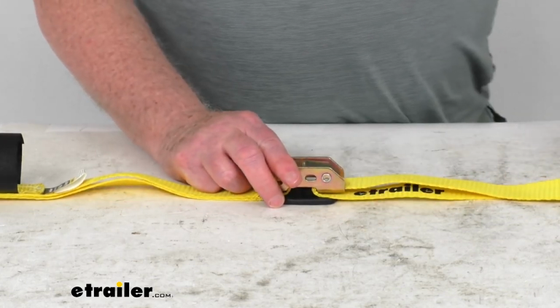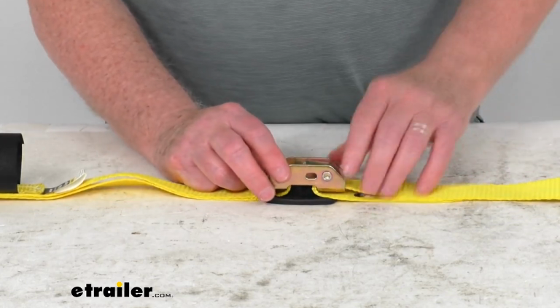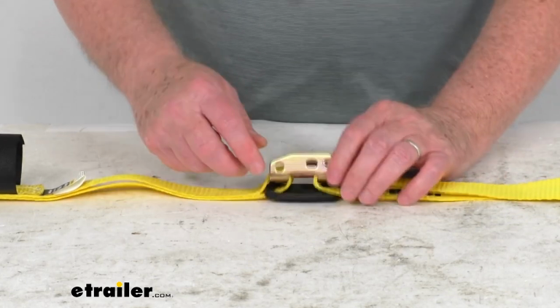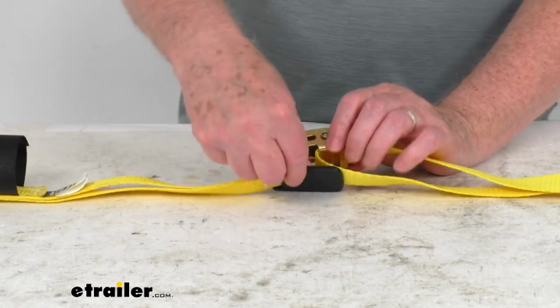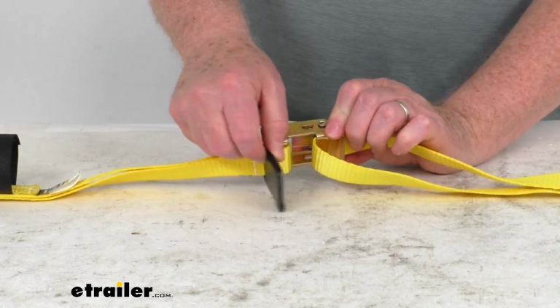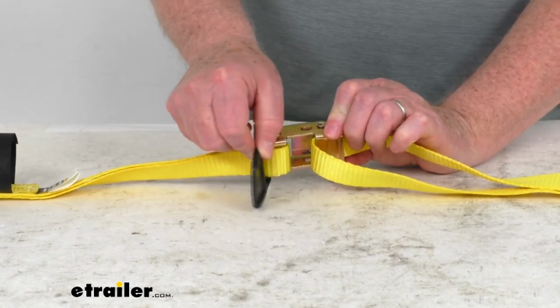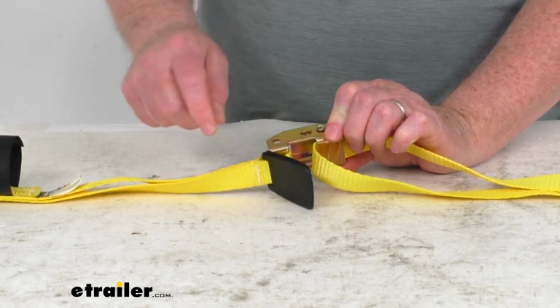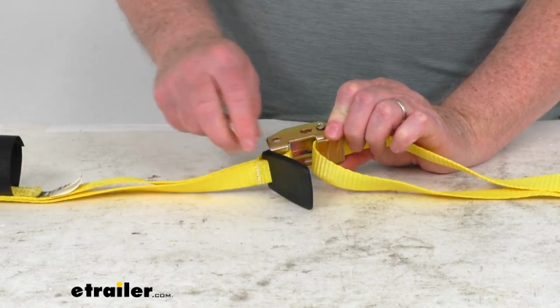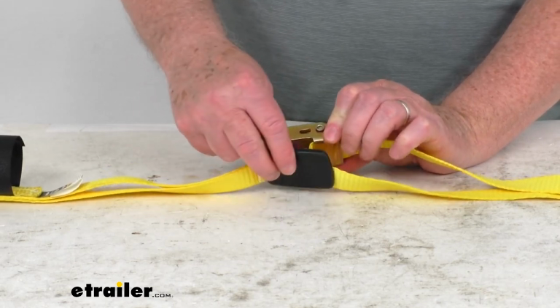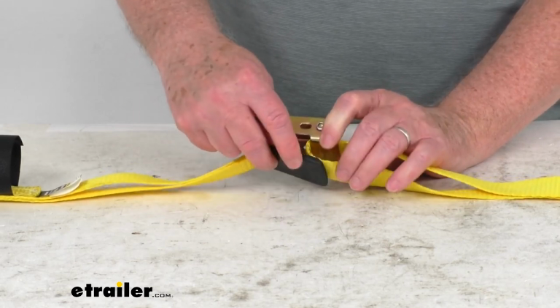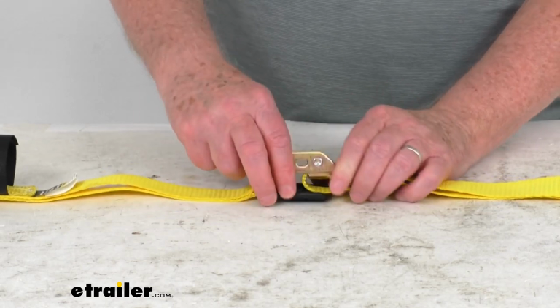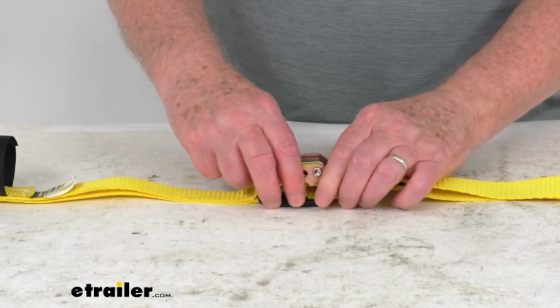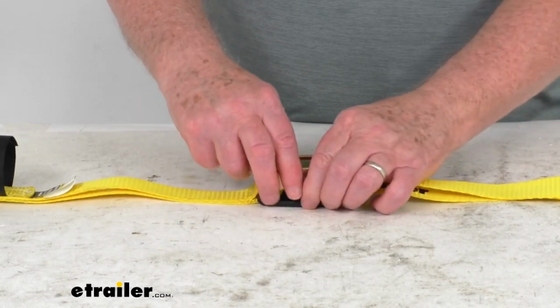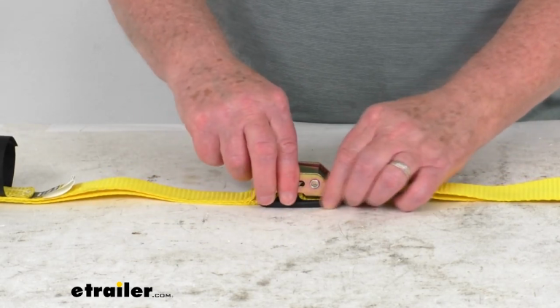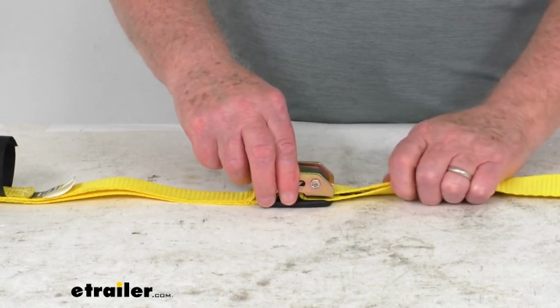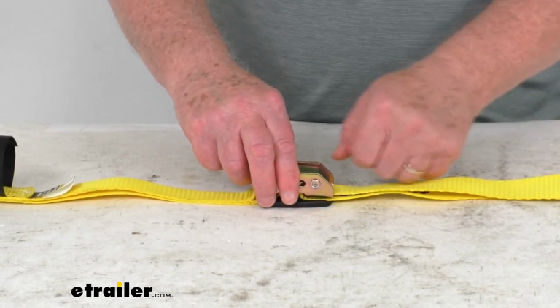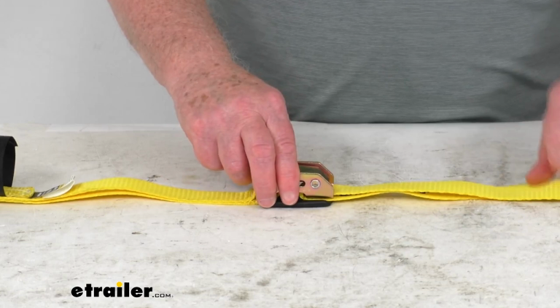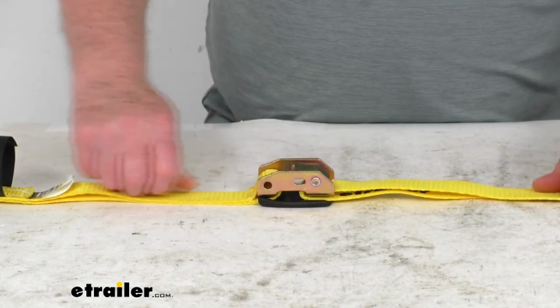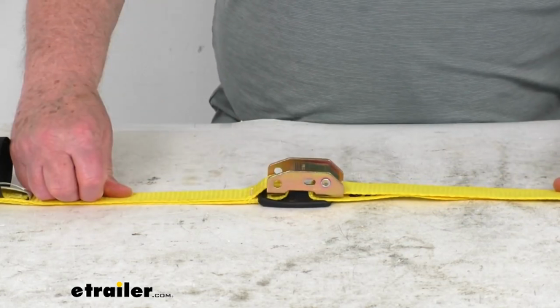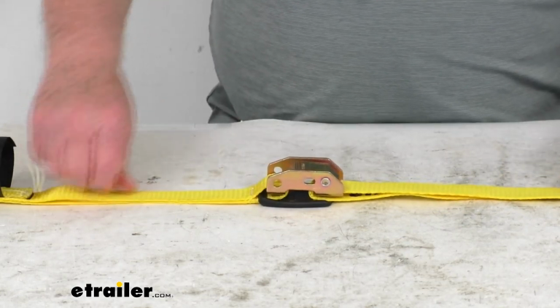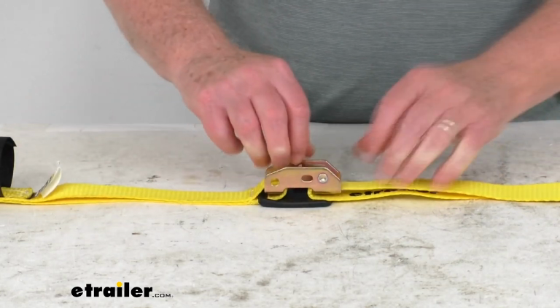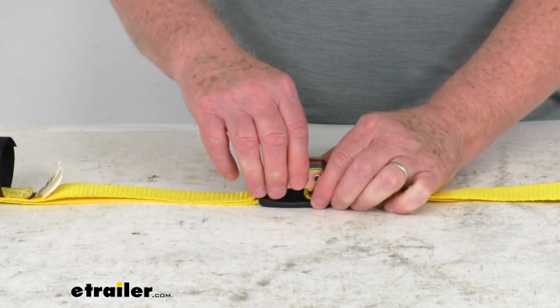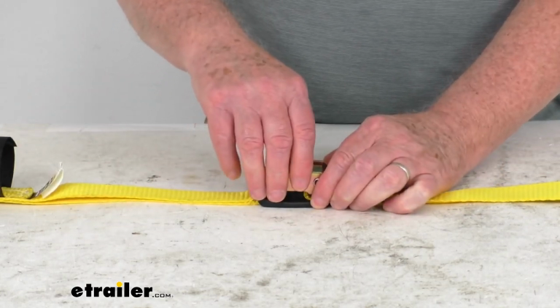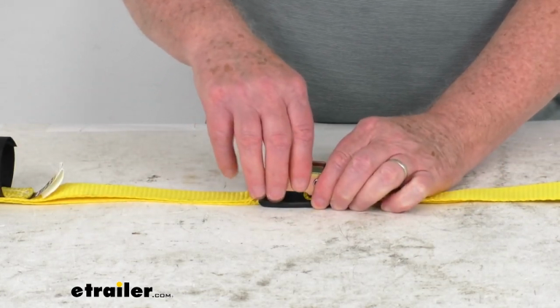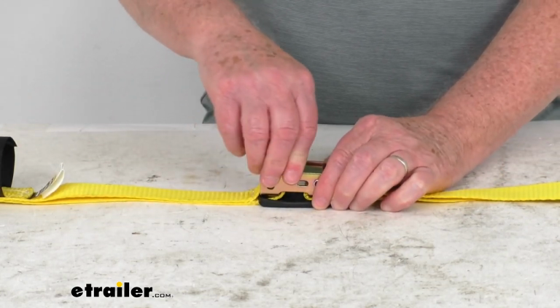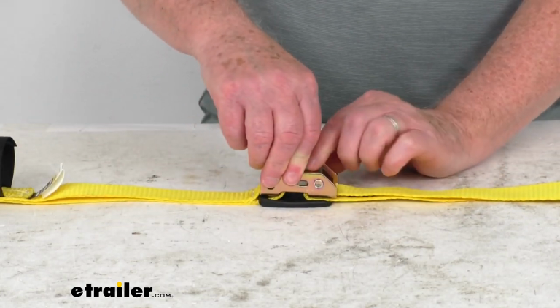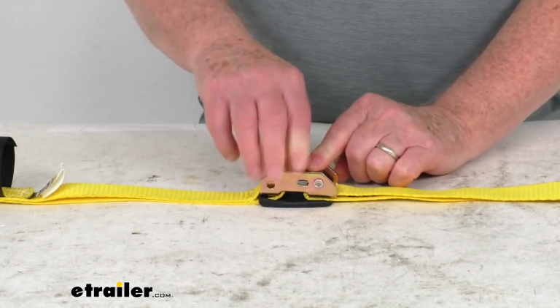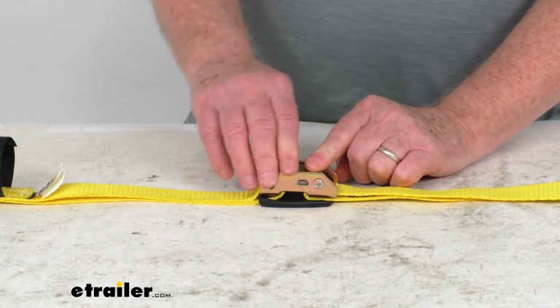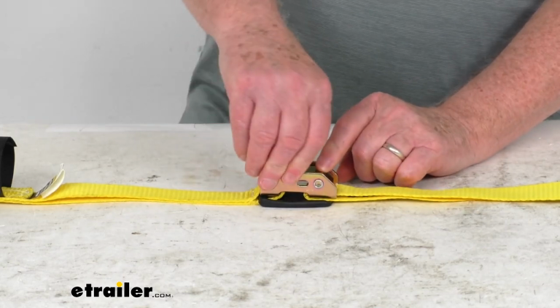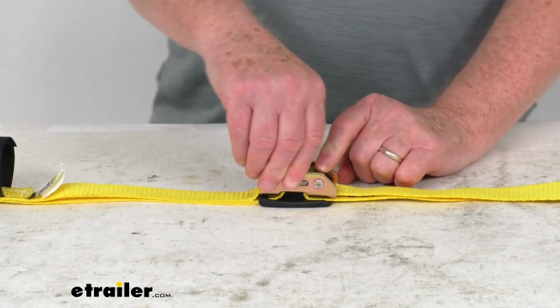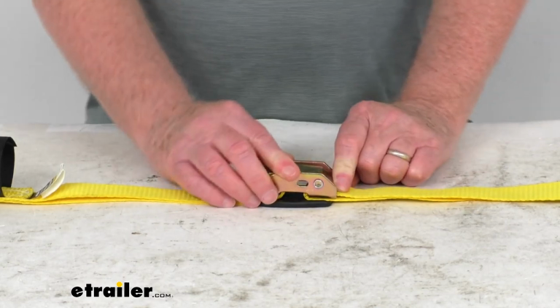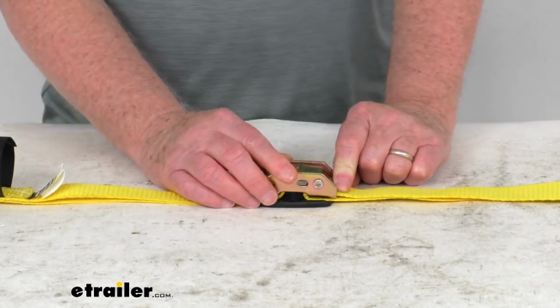If you notice, what's nice is underneath here they have this rubber pad that's attached to the strap, and that'll pretty much automatically go underneath there. So when you tighten your strap down like that, you can see that this buckle will be over the rubber pad, and that protects your cargo from getting any damage.